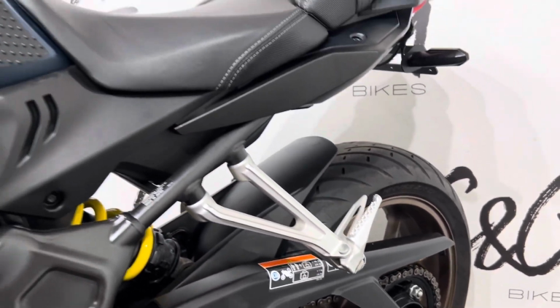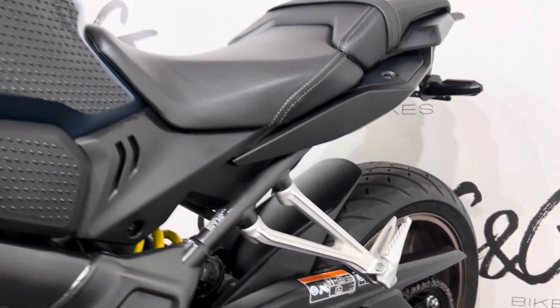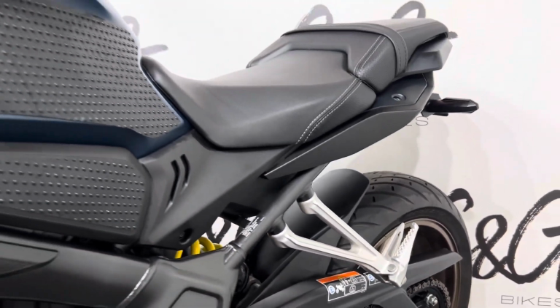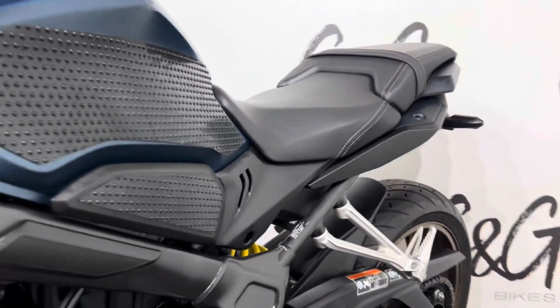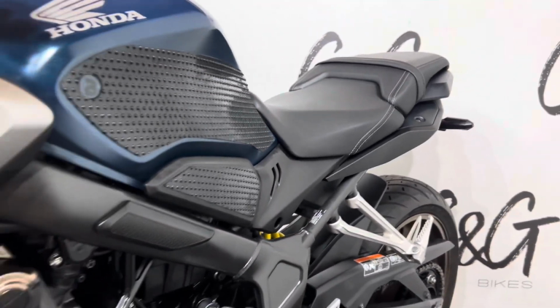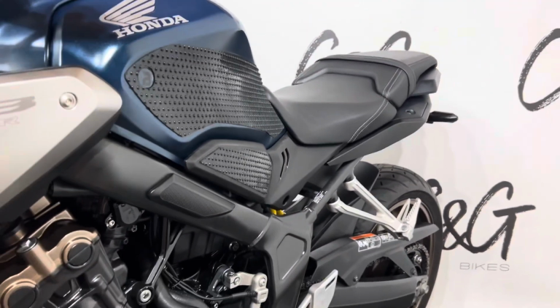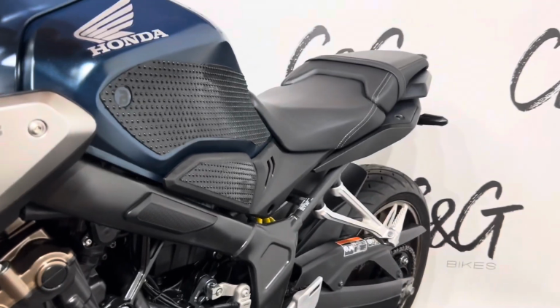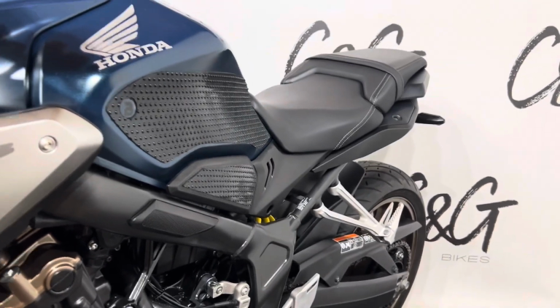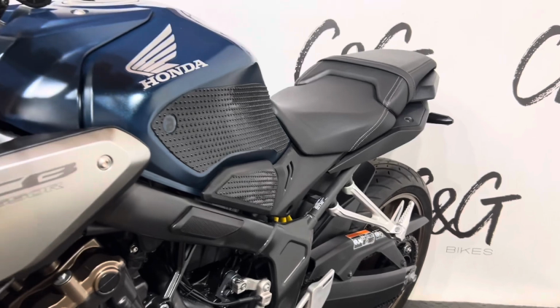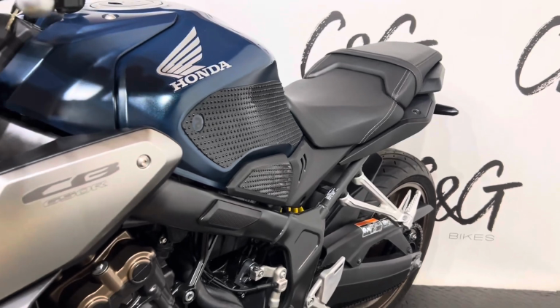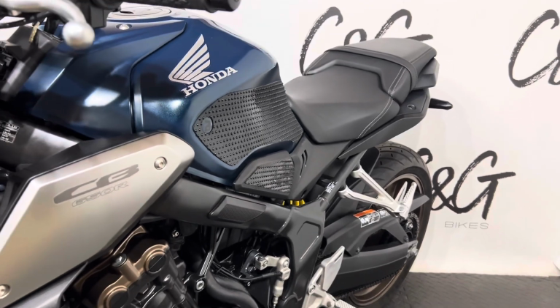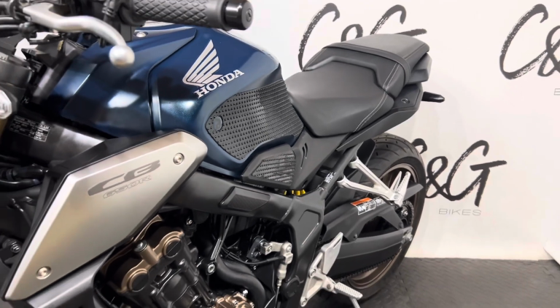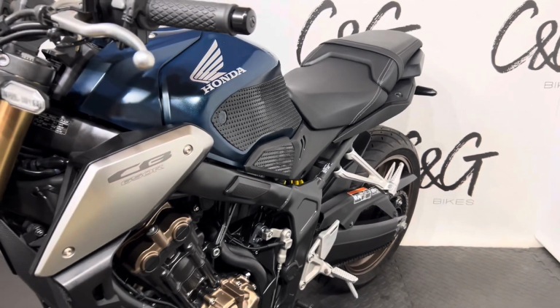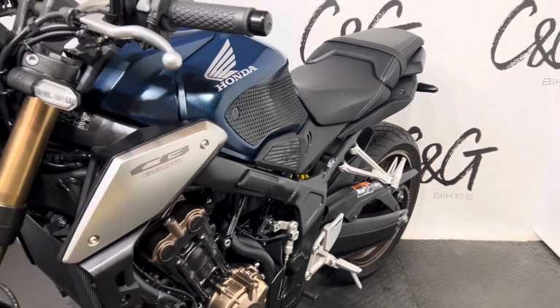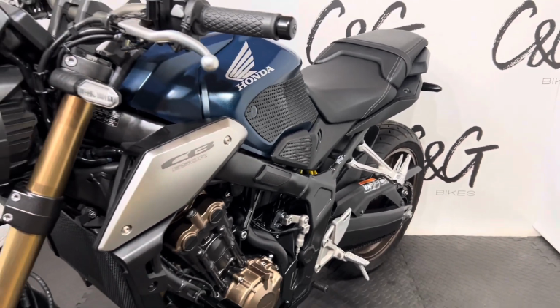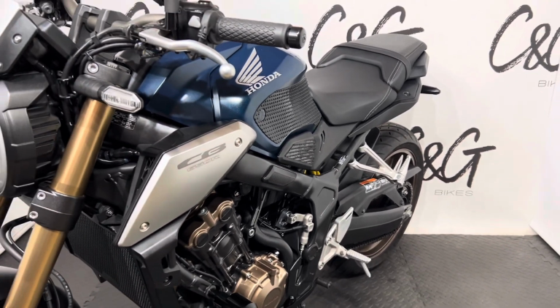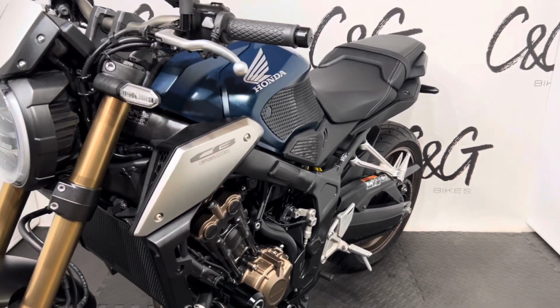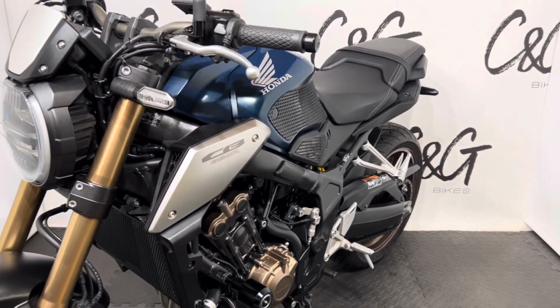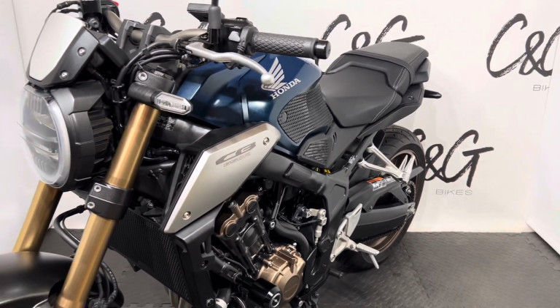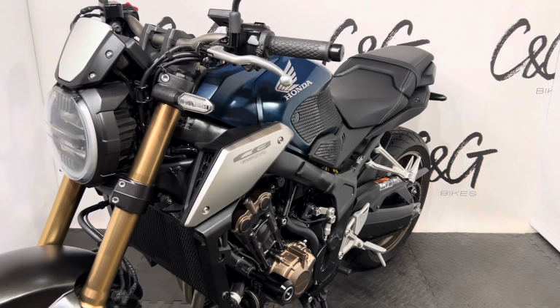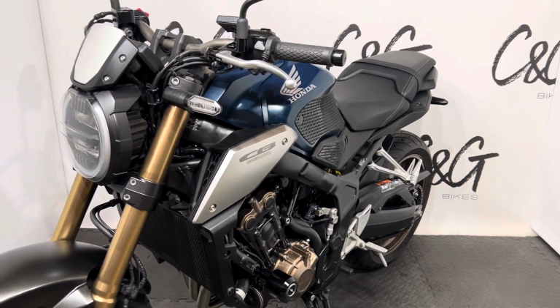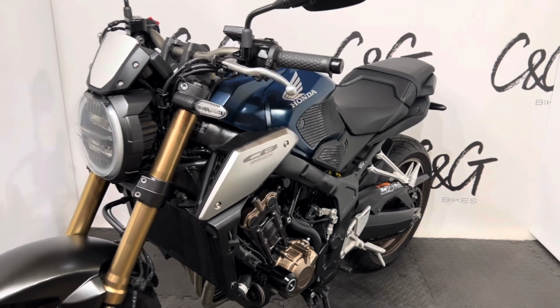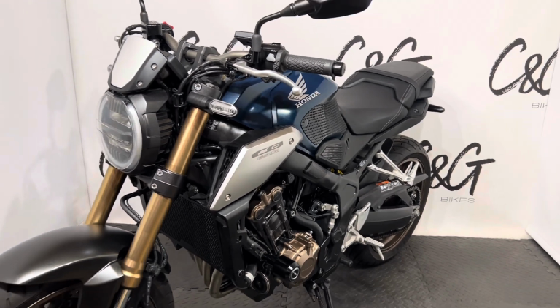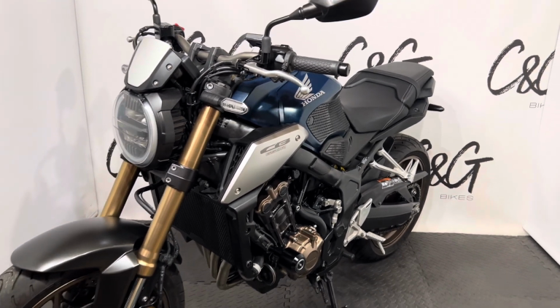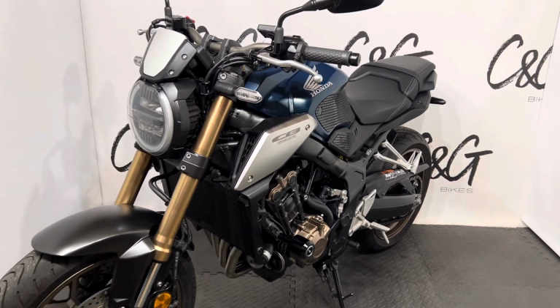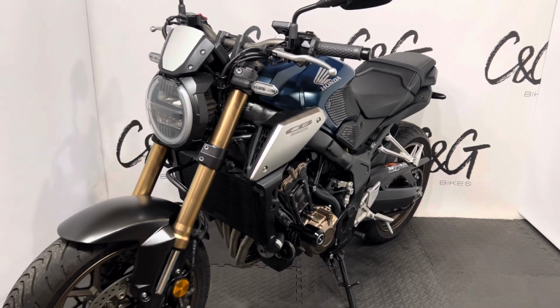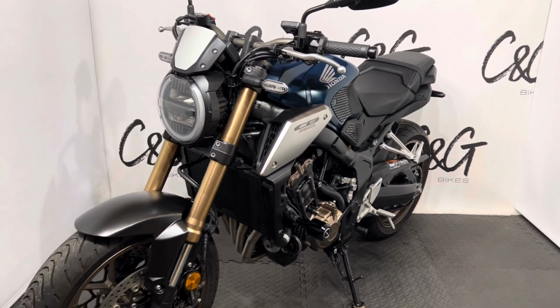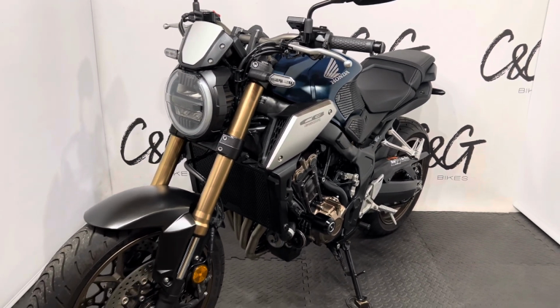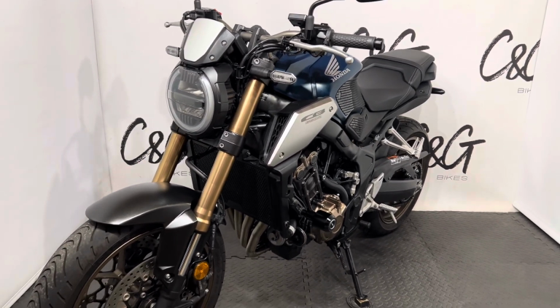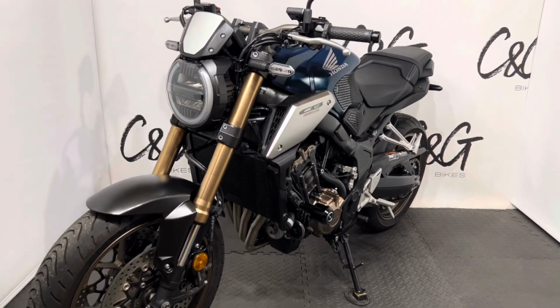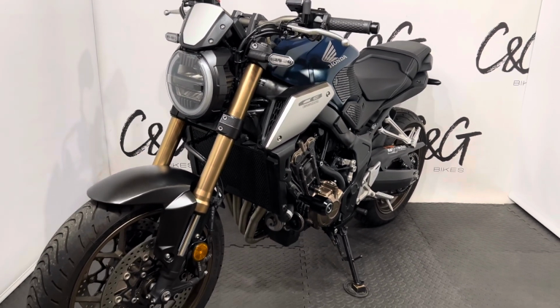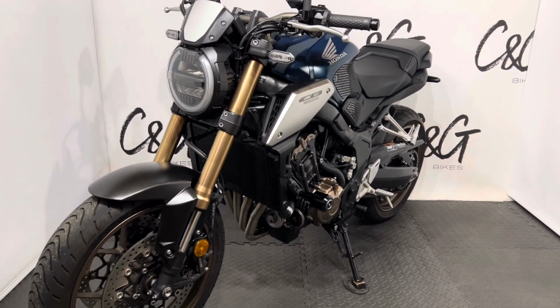CNG Bikes are an appointment-only dealership, so please do call in advance to avoid any disappointment. If you have any queries or questions in regards to part exchange, finance, or delivery, please do get in touch and we will be more than happy to help. Thank you very much for your time. Speak soon, bye-bye.